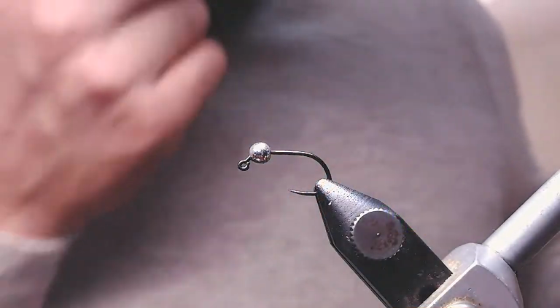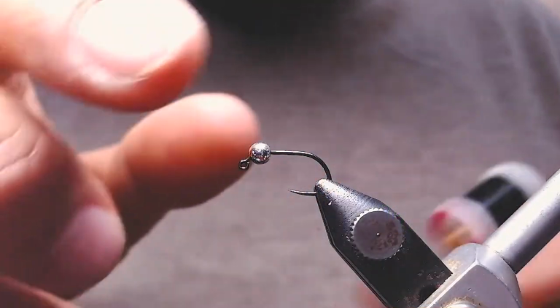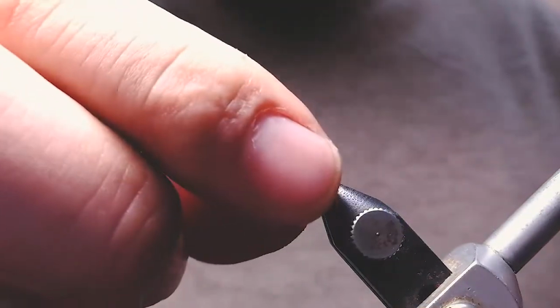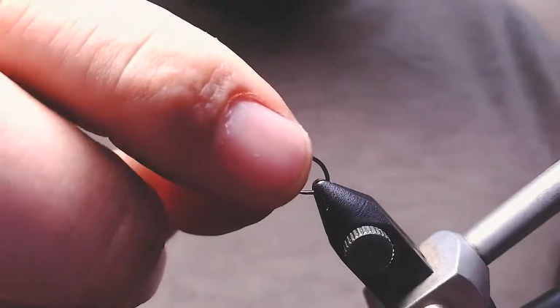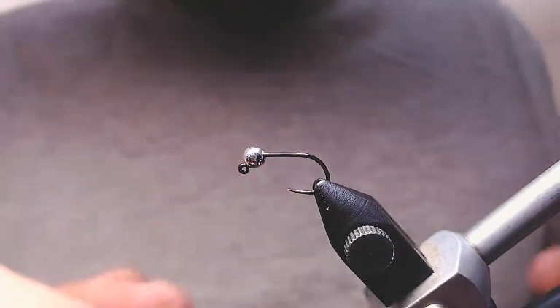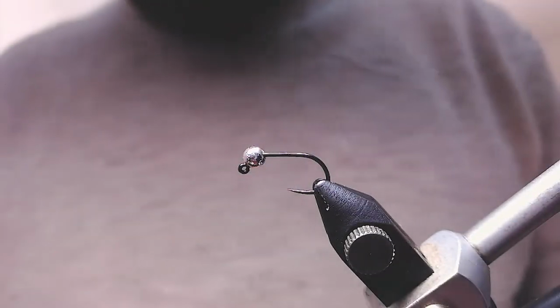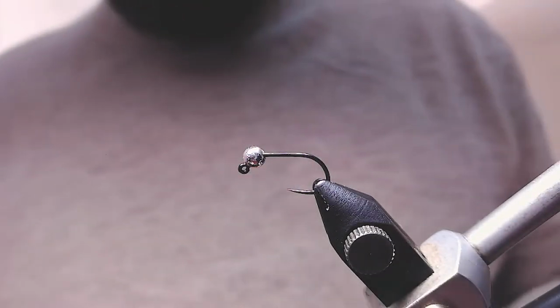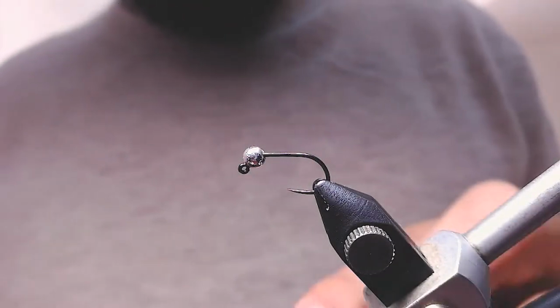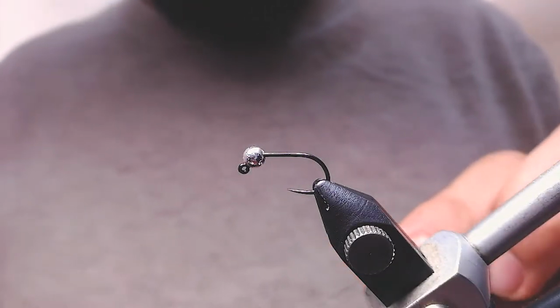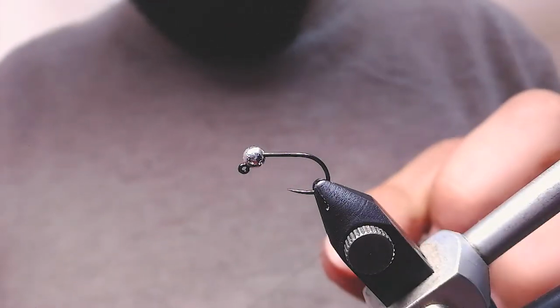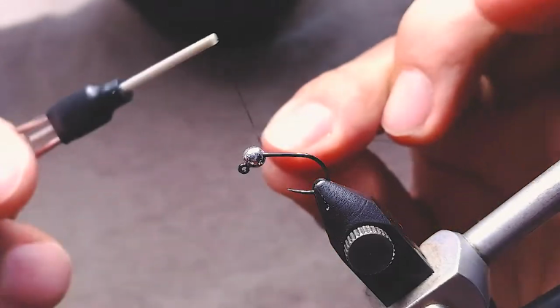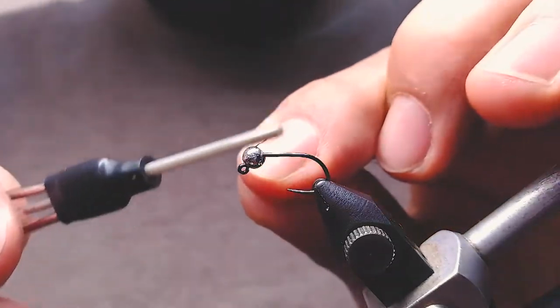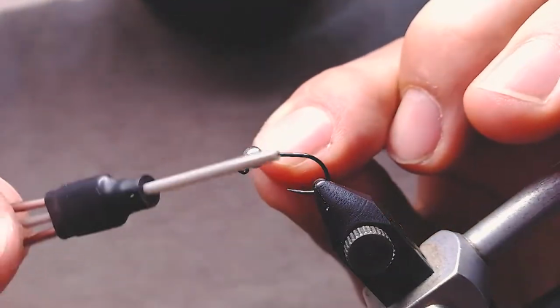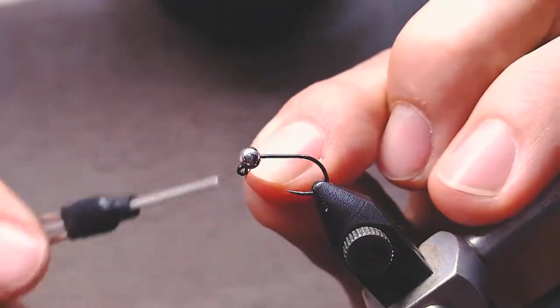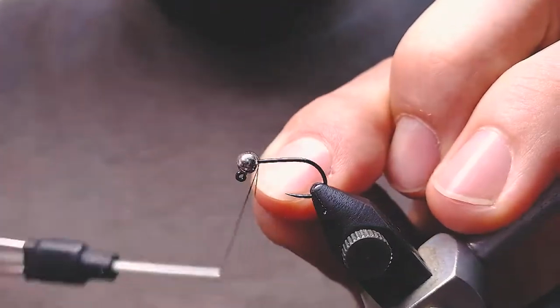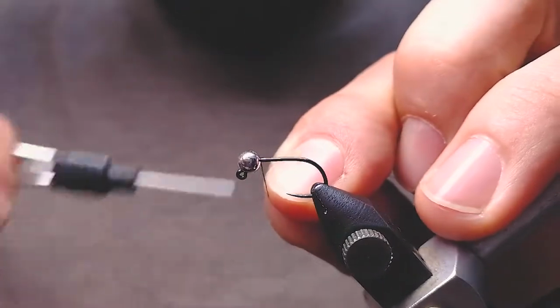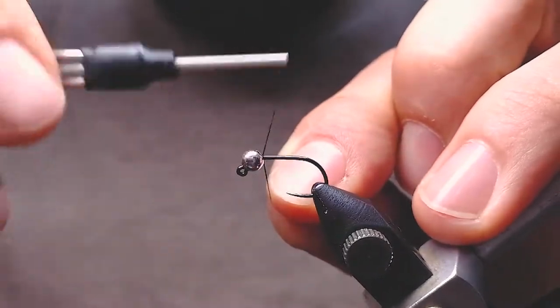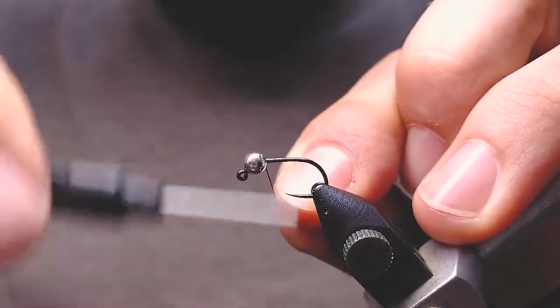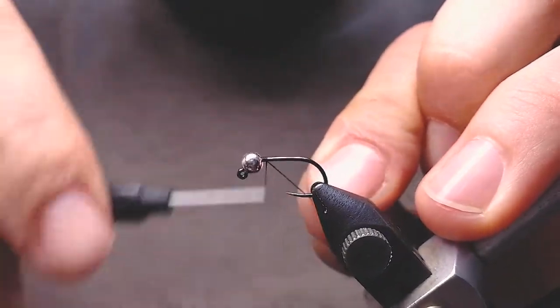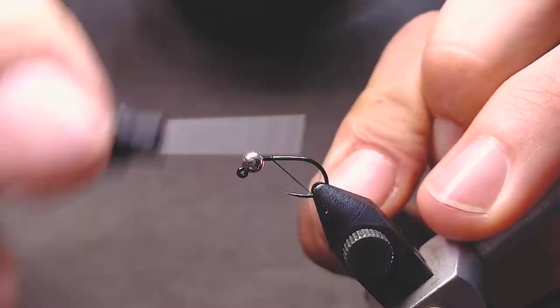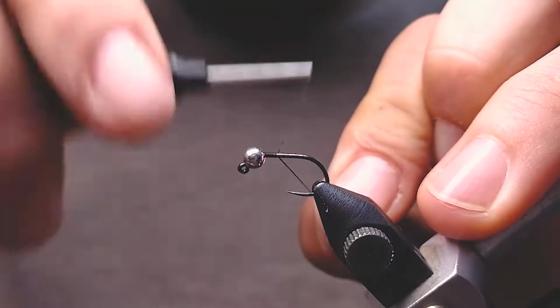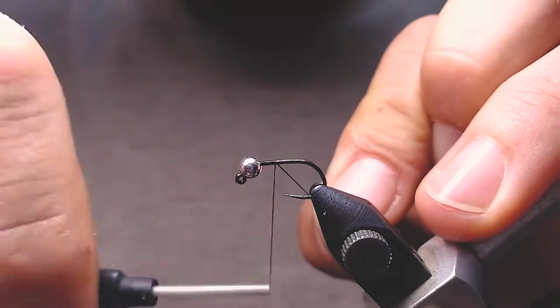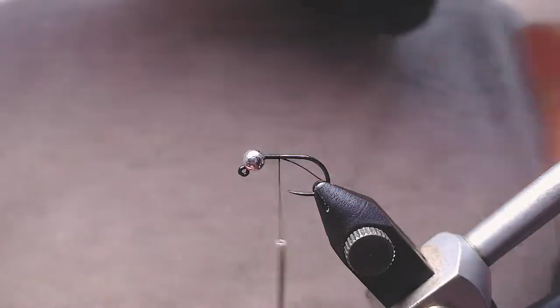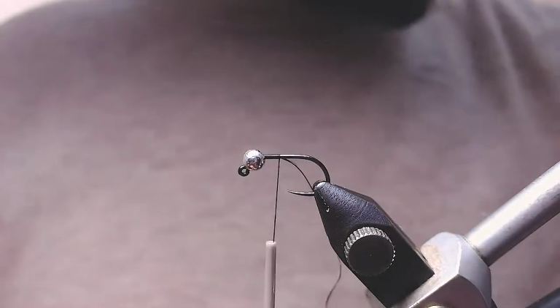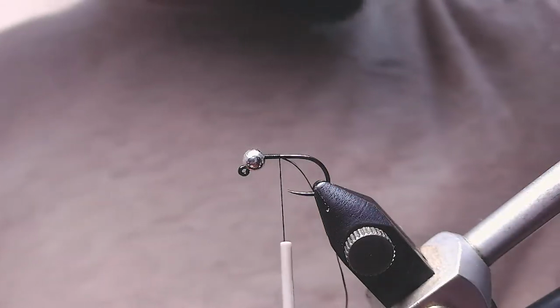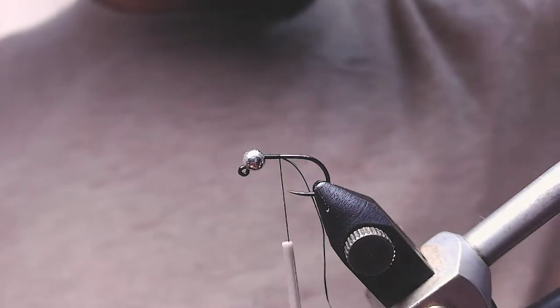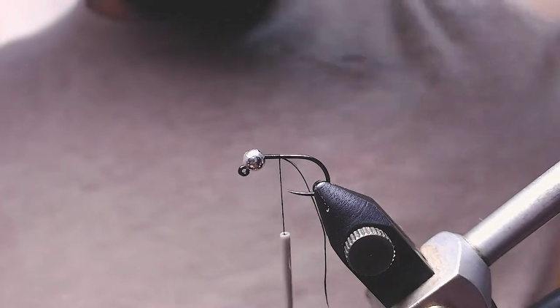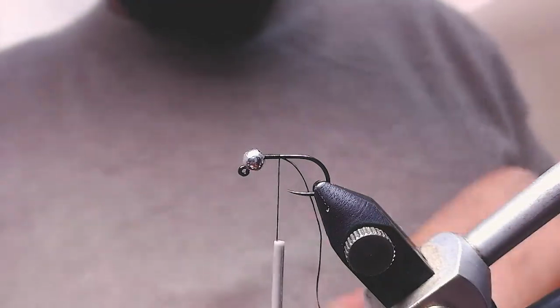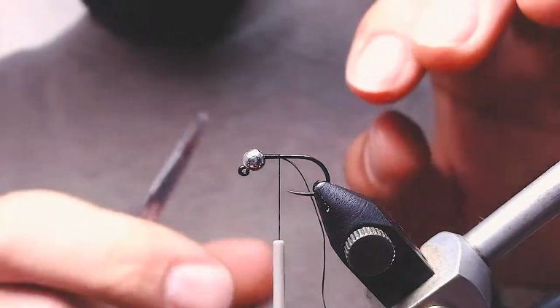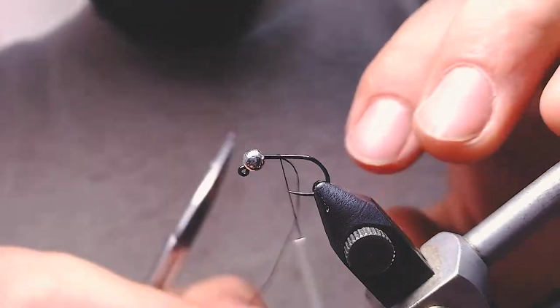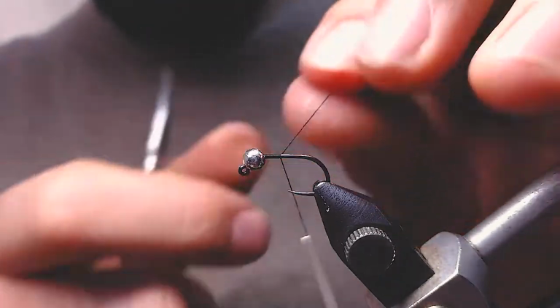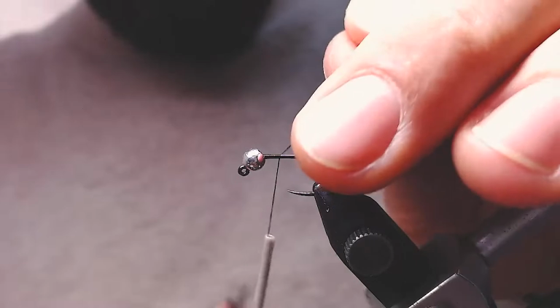Hello, now I'm going to tie another variation of hare's ear or squirrel's nymph, whatever you want to call it. I'm going to start with my black thread, UTC 70 denier.